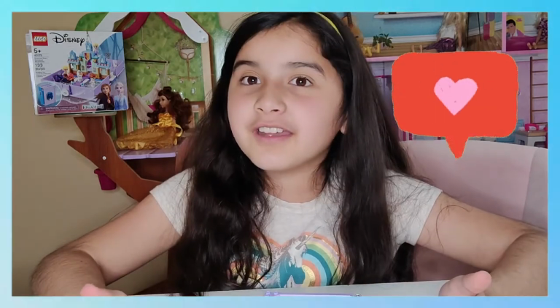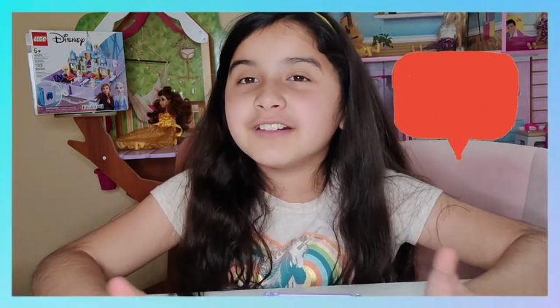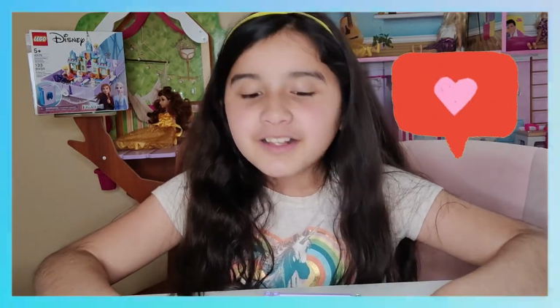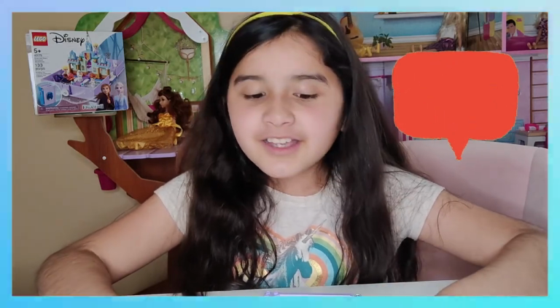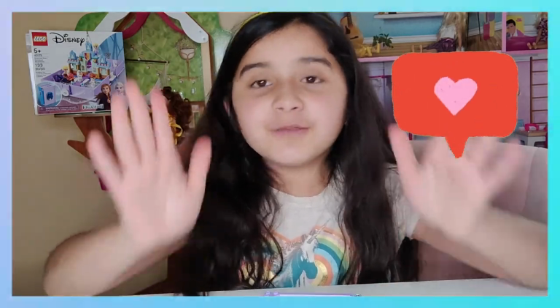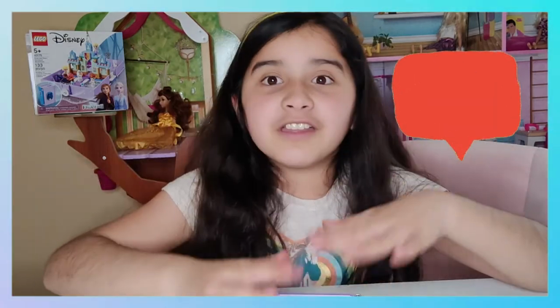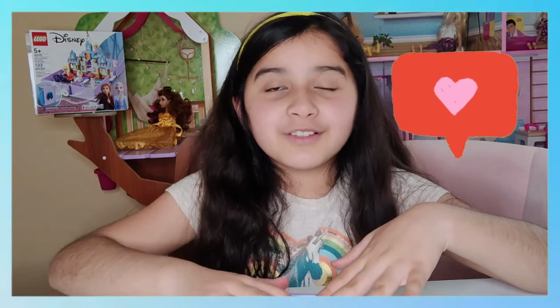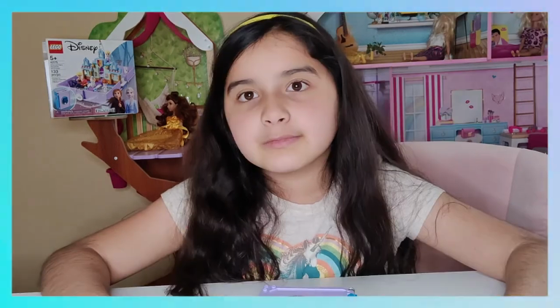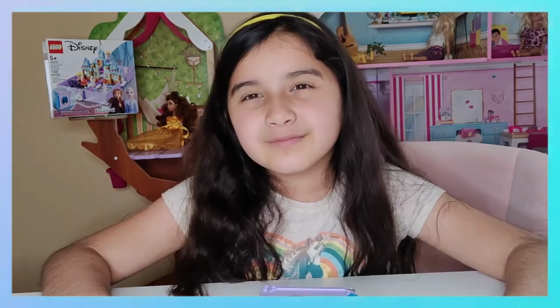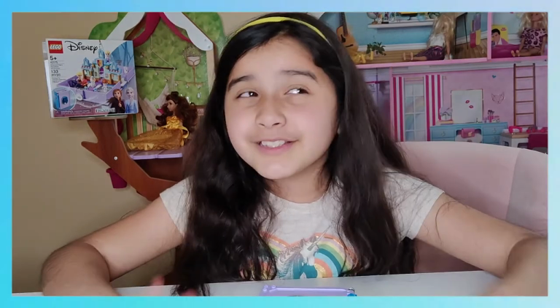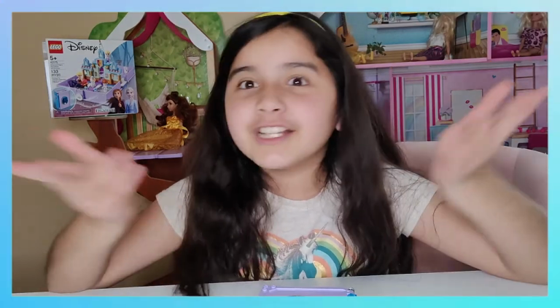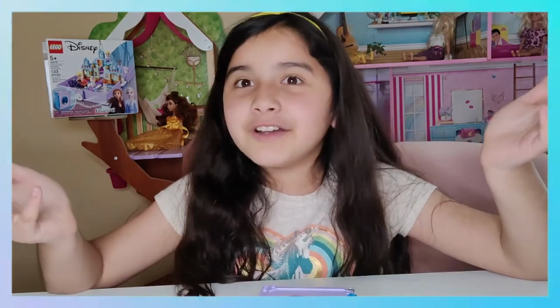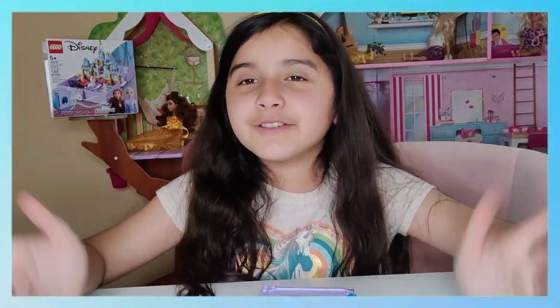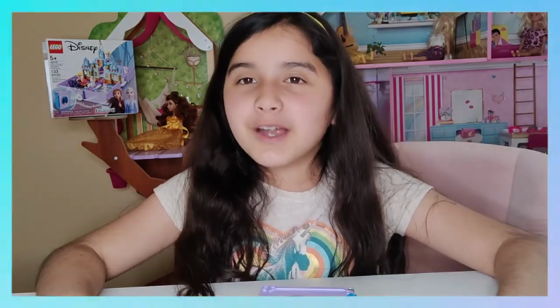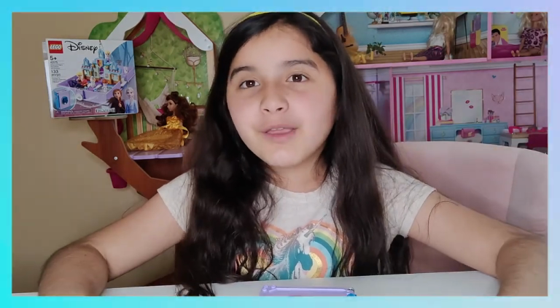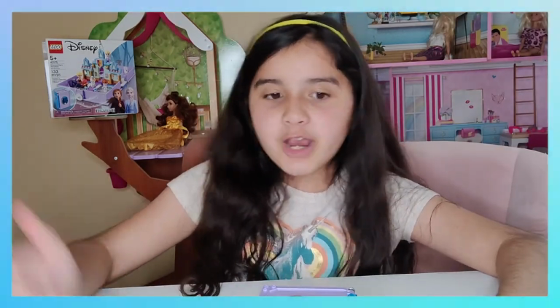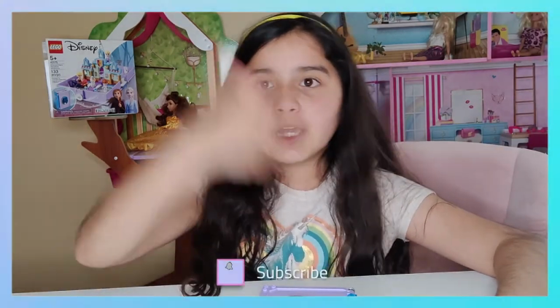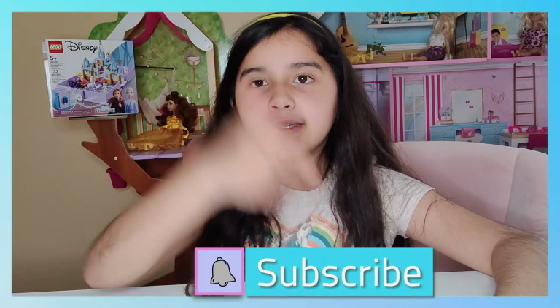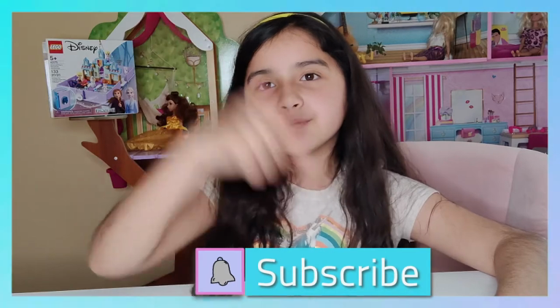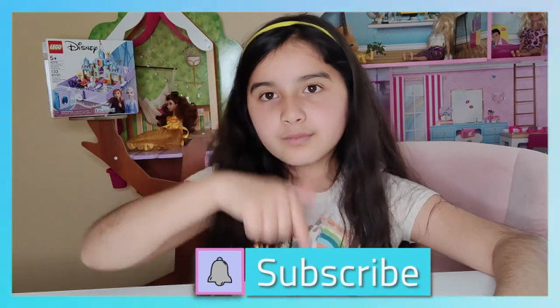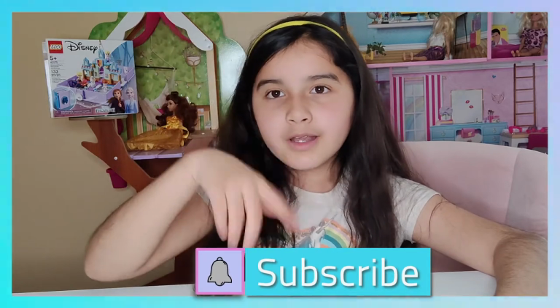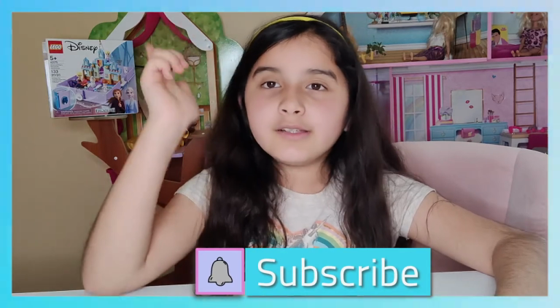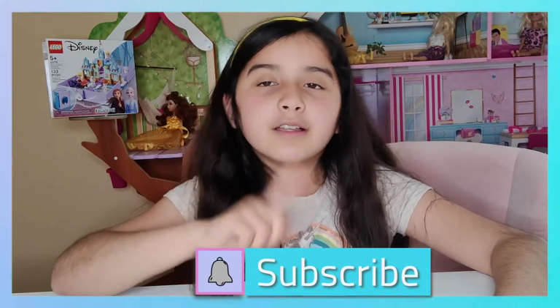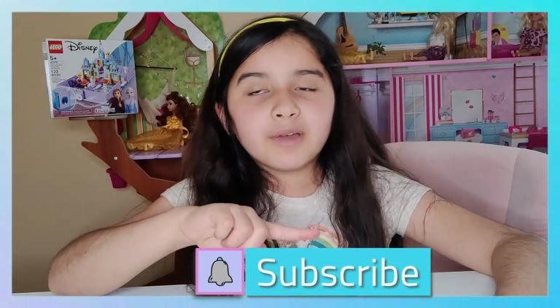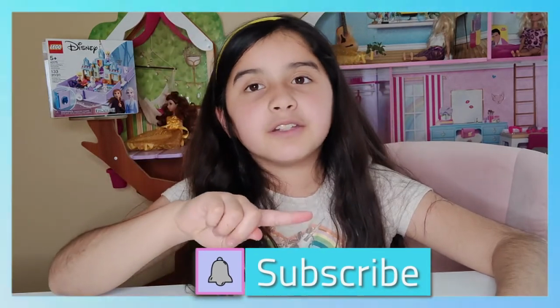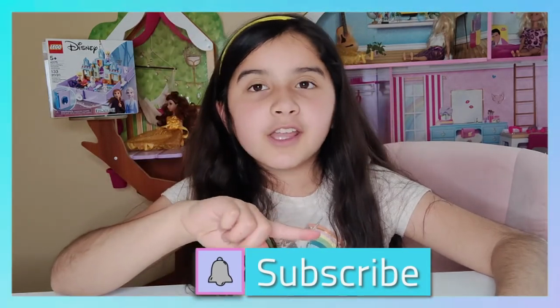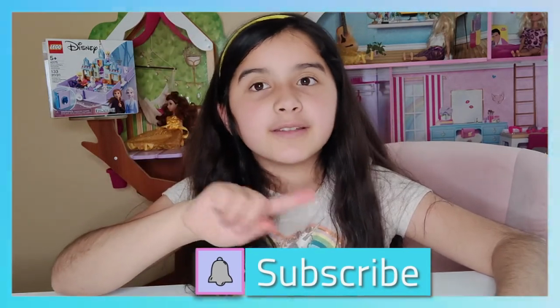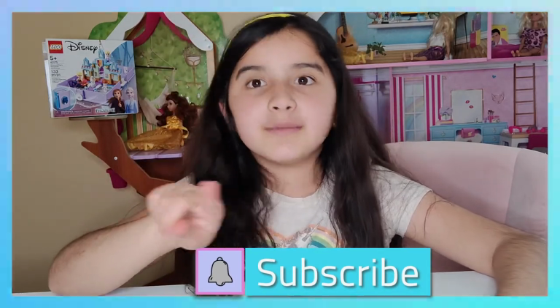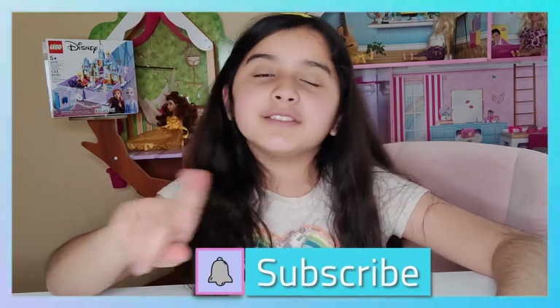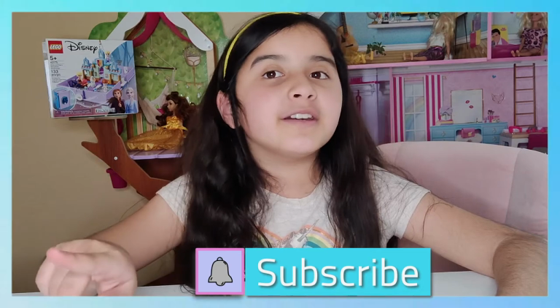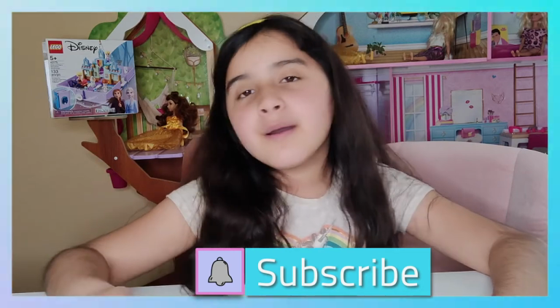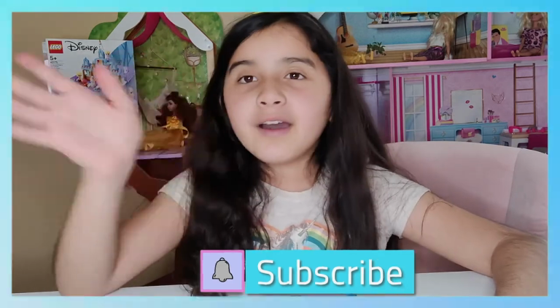Yeah, I just really like this one, so thanks for watching. Subscribe to my YouTube channel down here and click that bell to get notifications every time I post a new video. Bye!